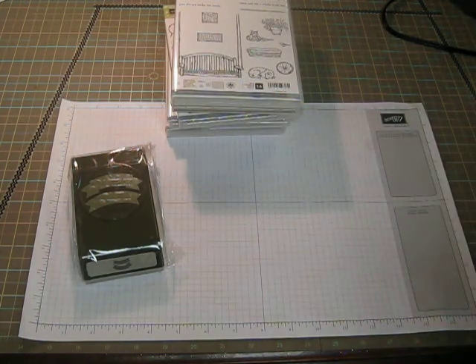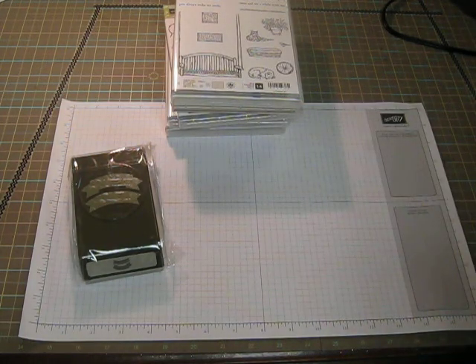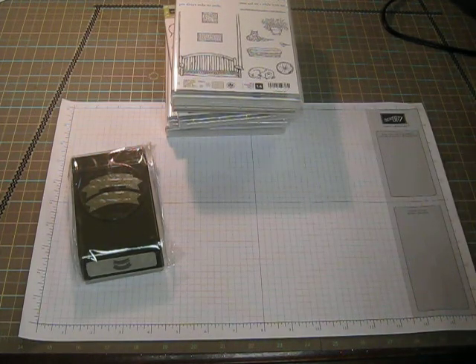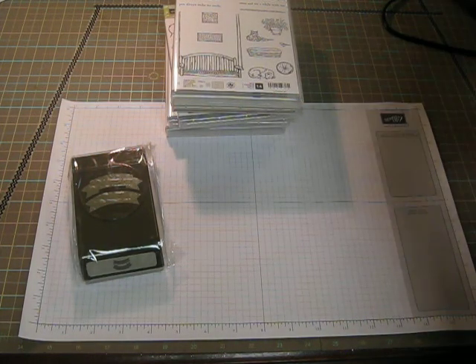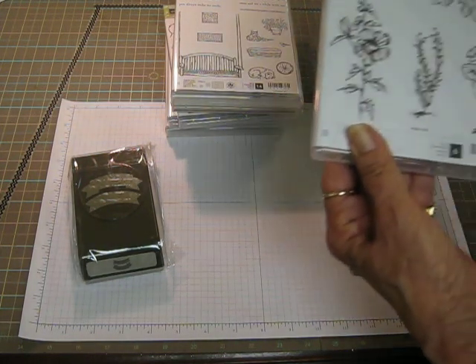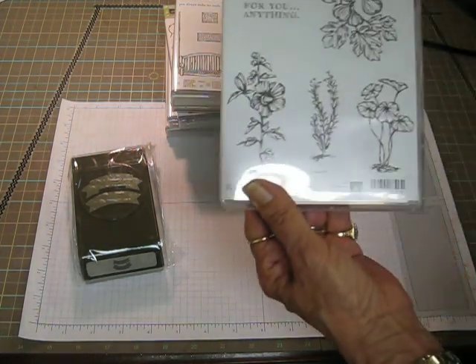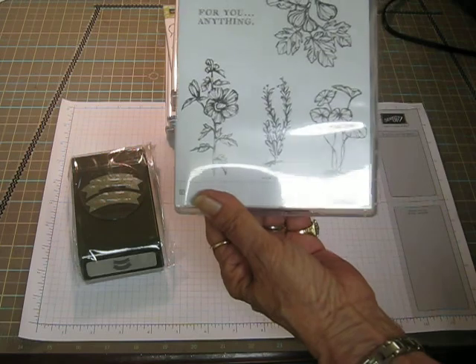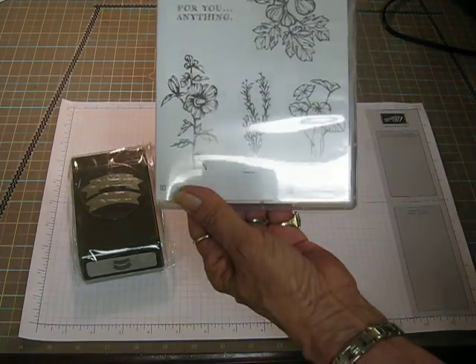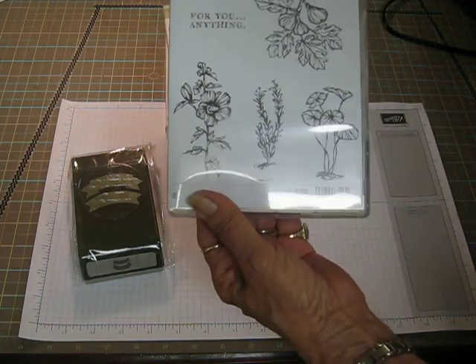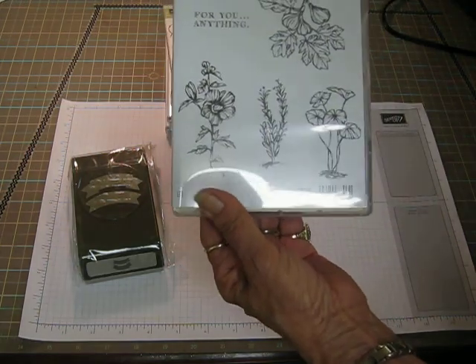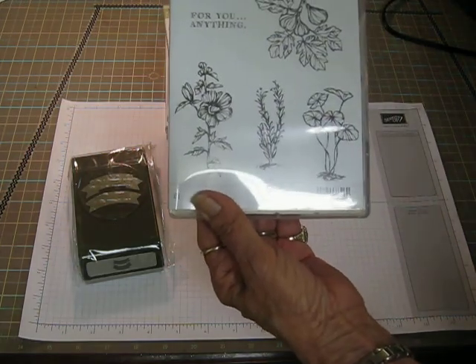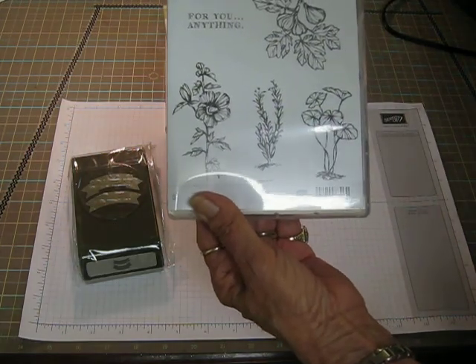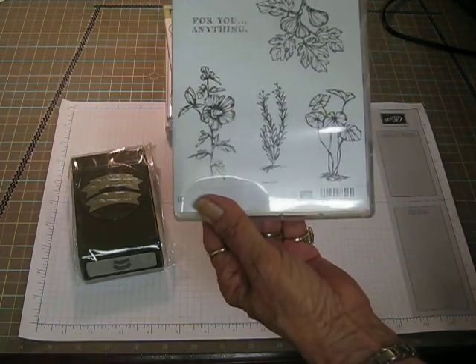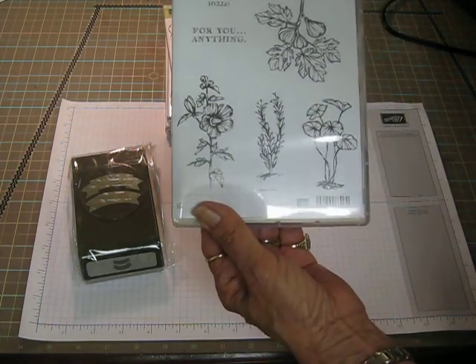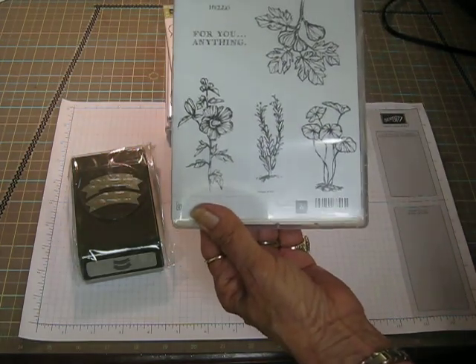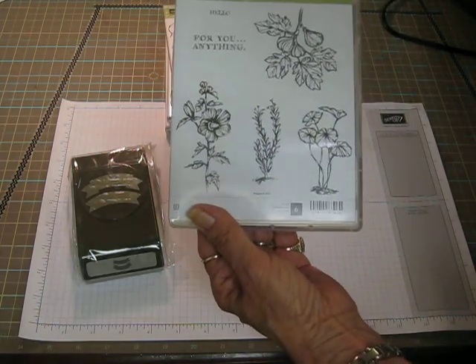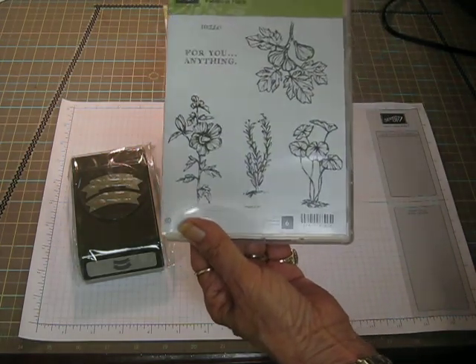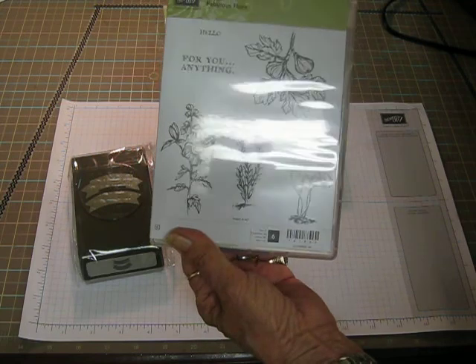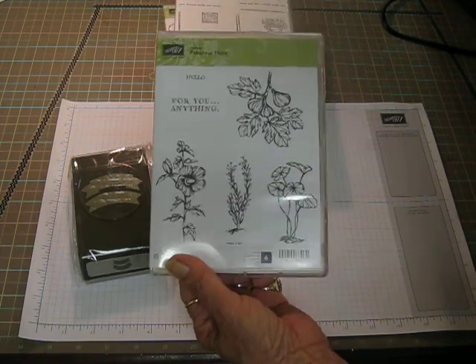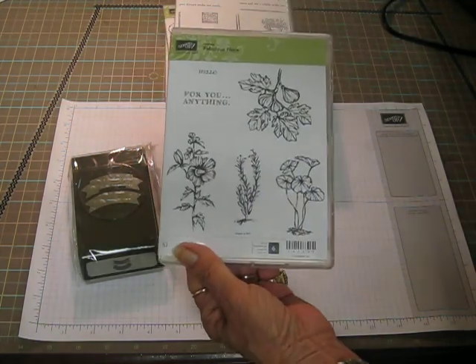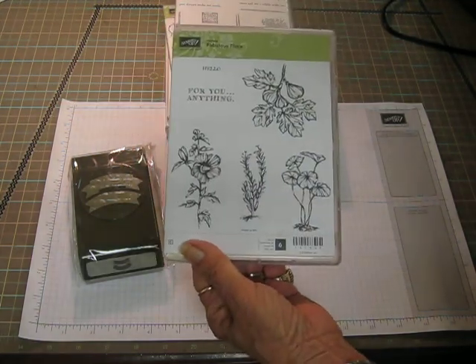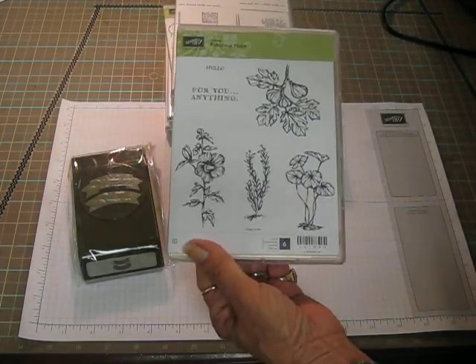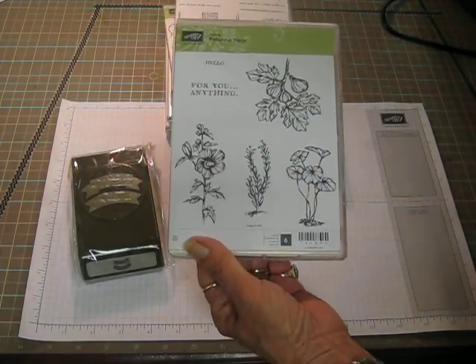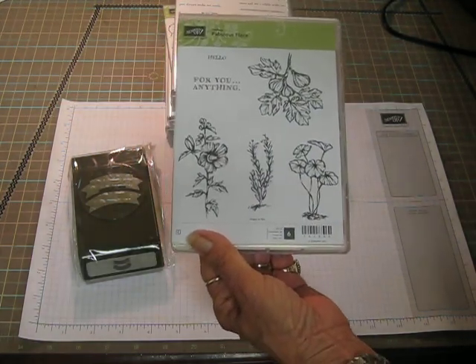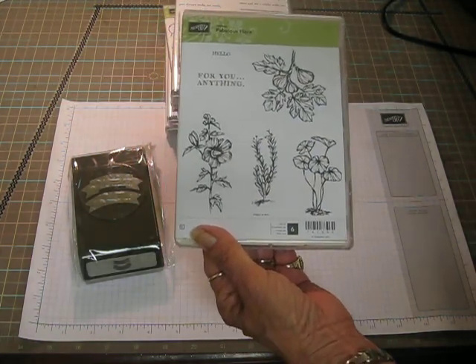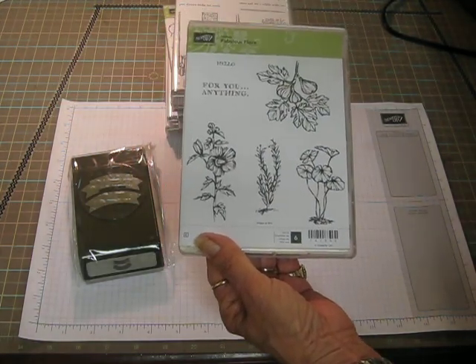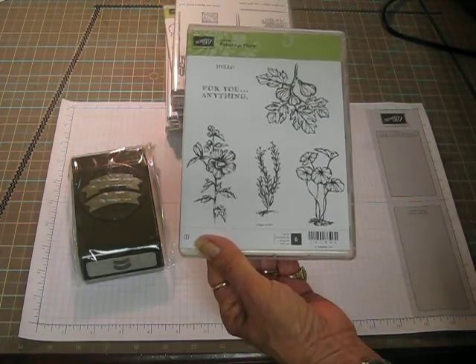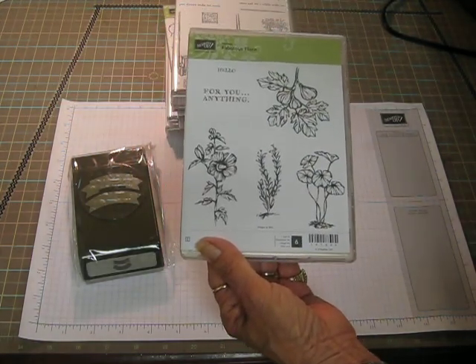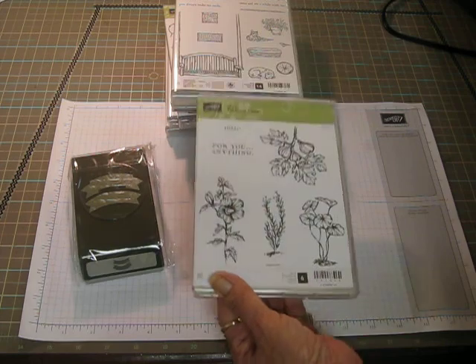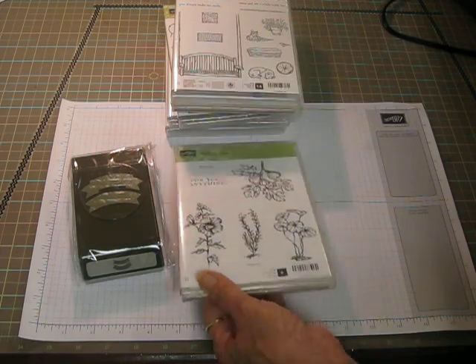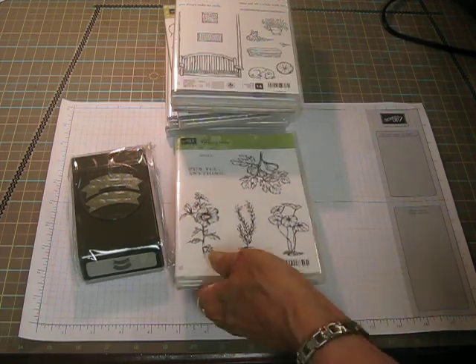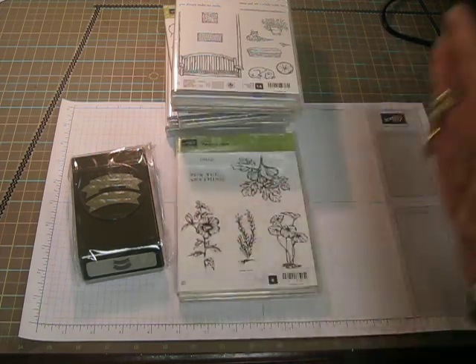This one is called Fabulous Flora. That's a Hostess set. Think how pretty you can color these flowers — watercolor them or with your Copics or whatever markers you happen to have. Gorgeous stamp set.